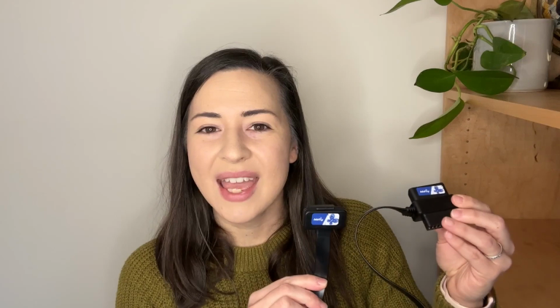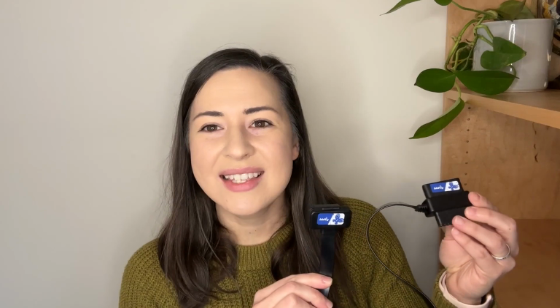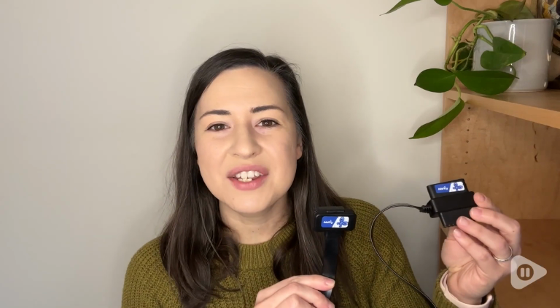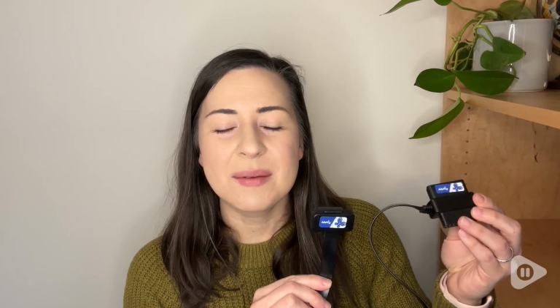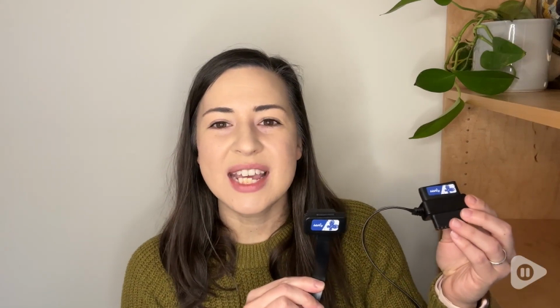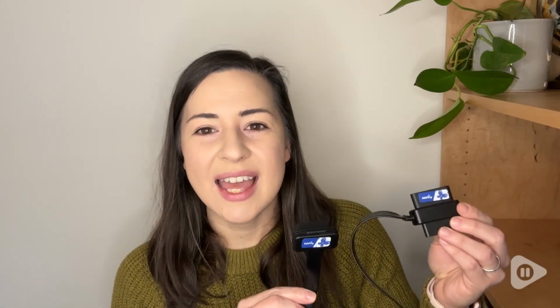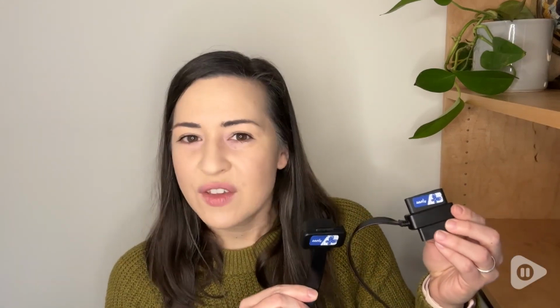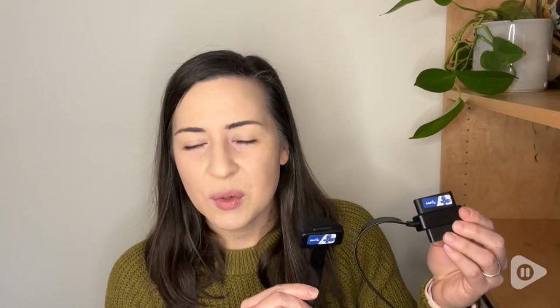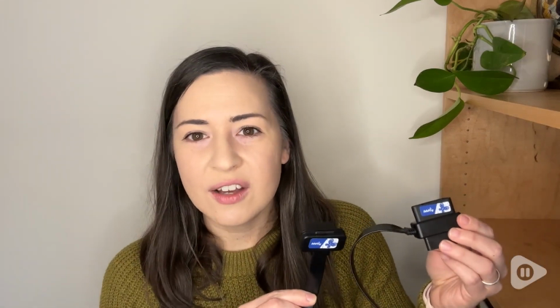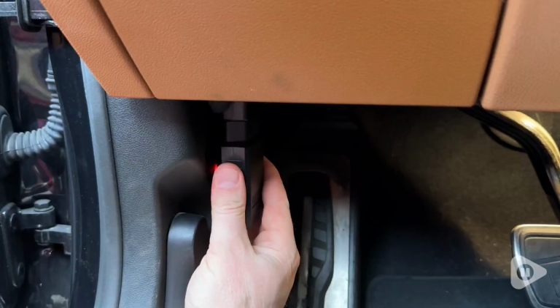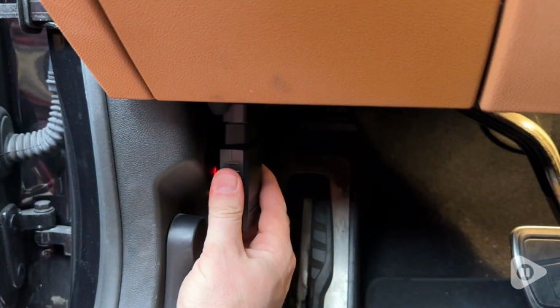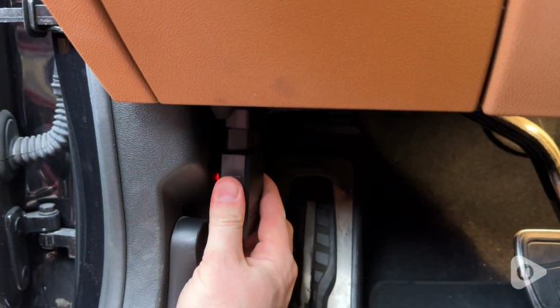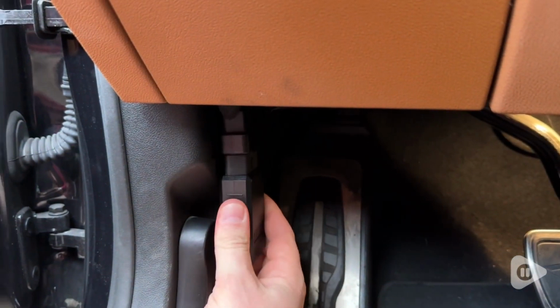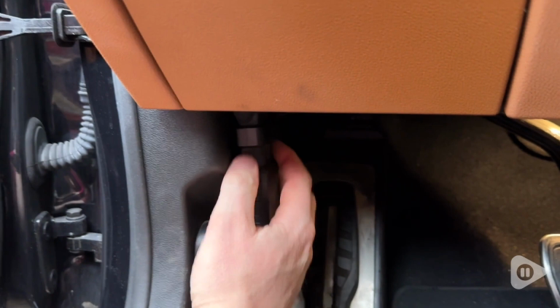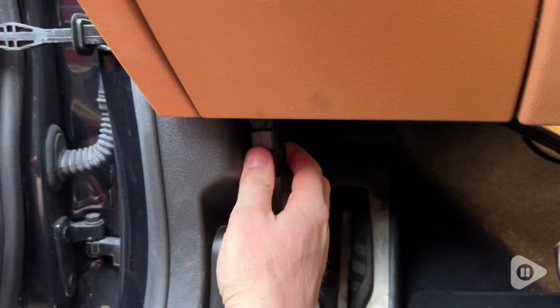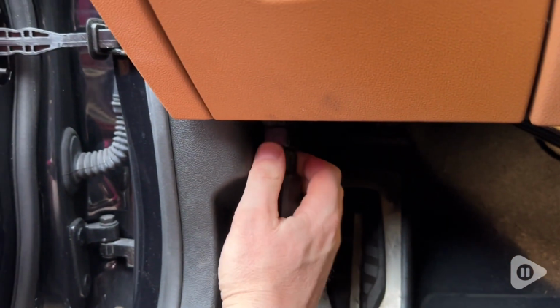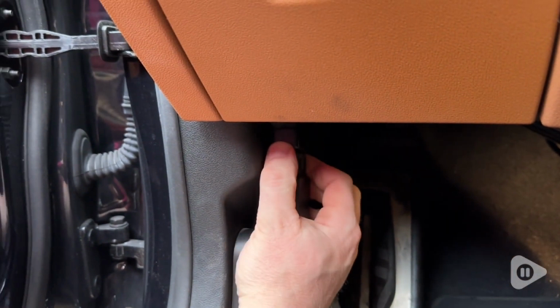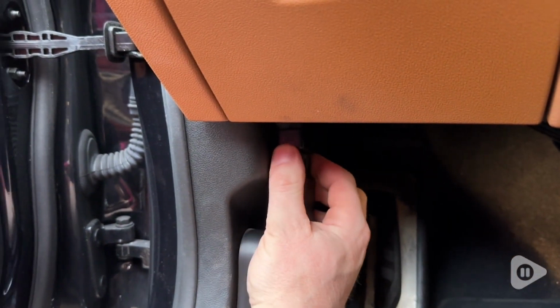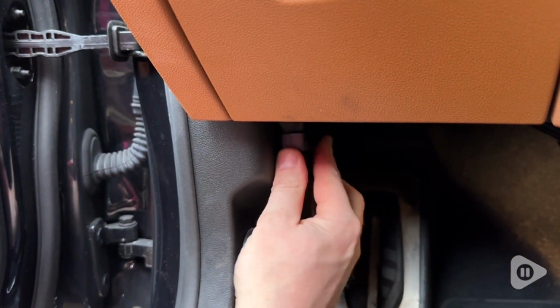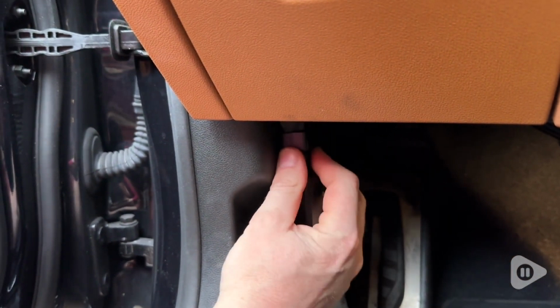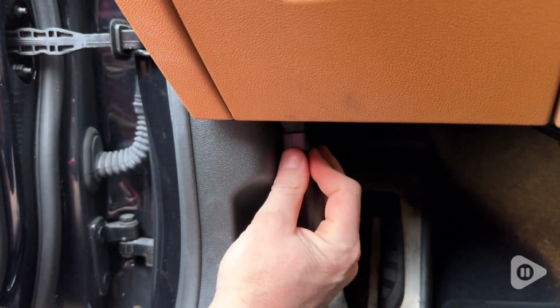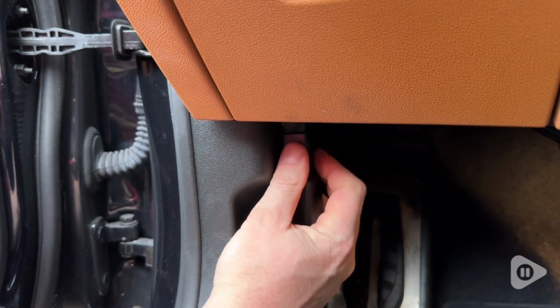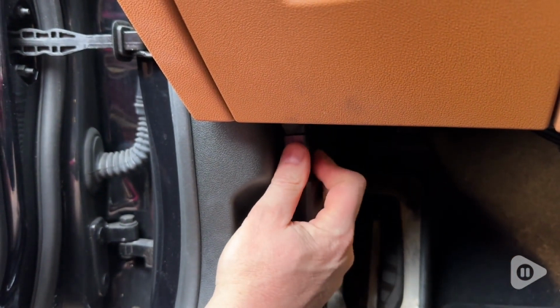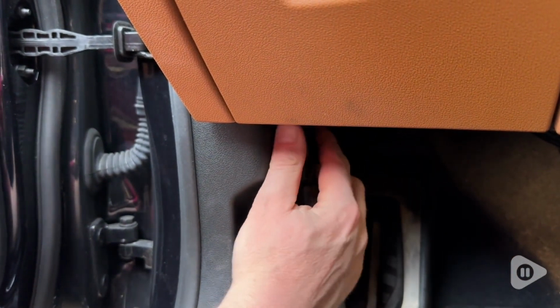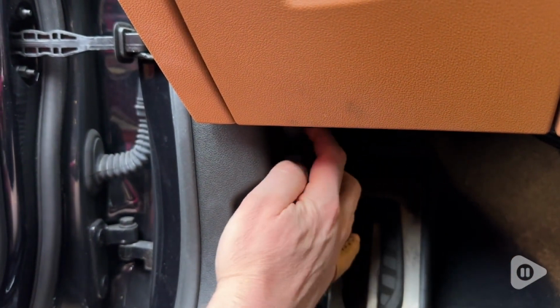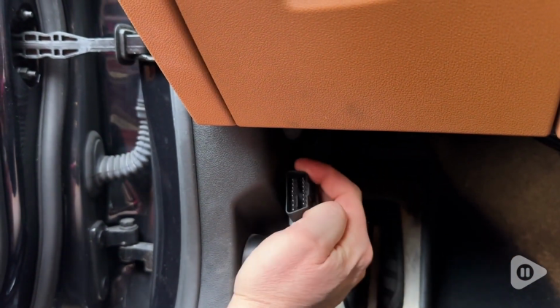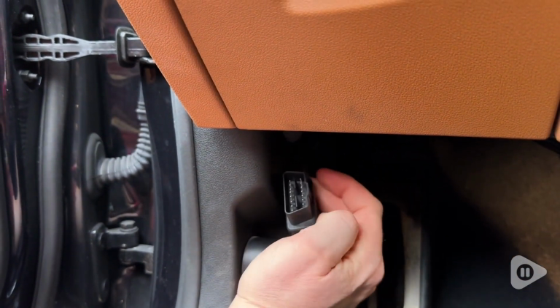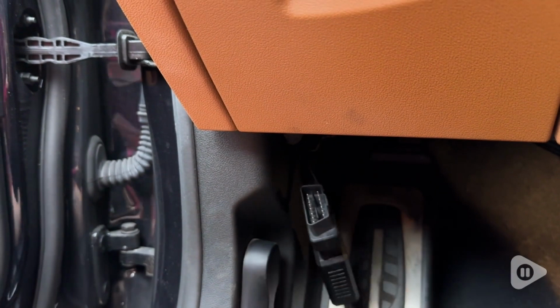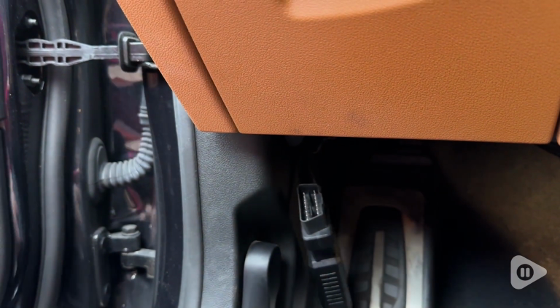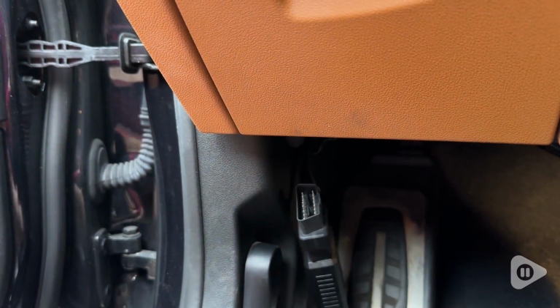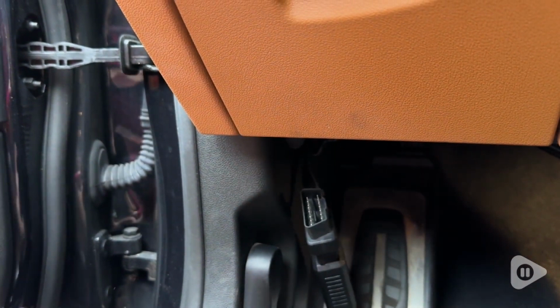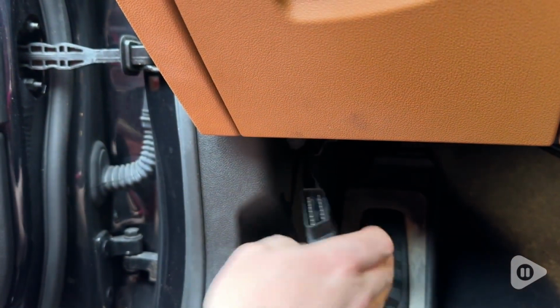Hey guys, it's Alisha with WTI. If you like to work on cars, whether for a hobby or for work, then you probably have some sort of code reader and need to plug into your car's onboard diagnostics.